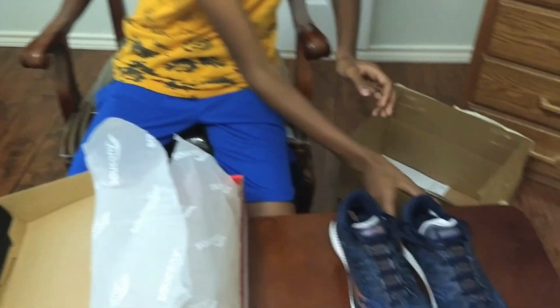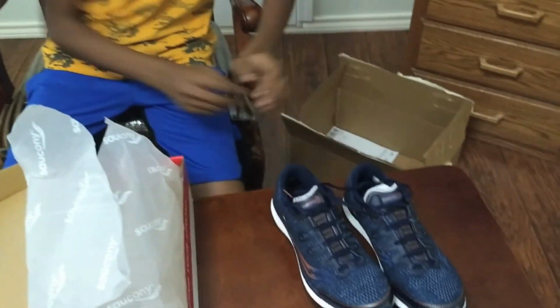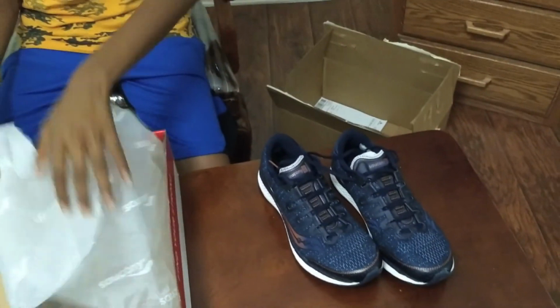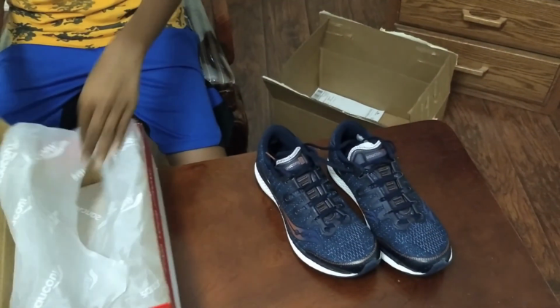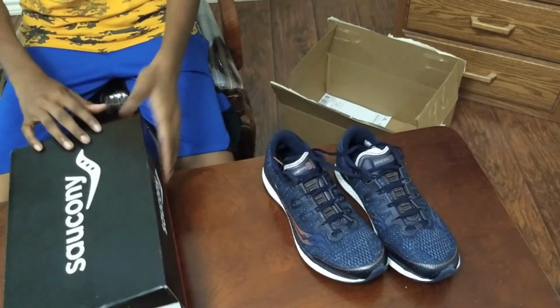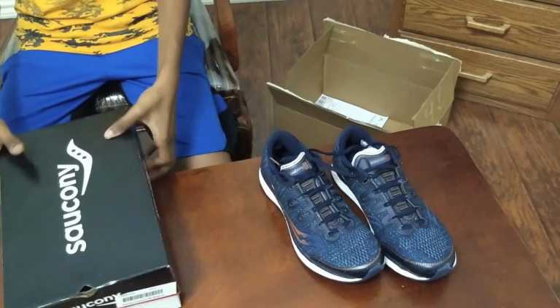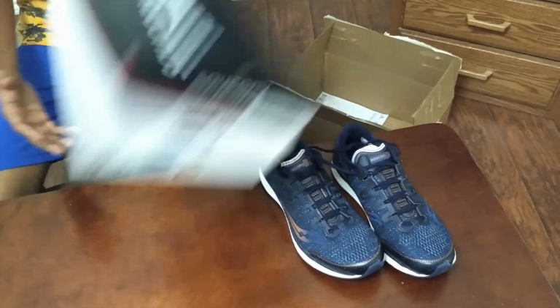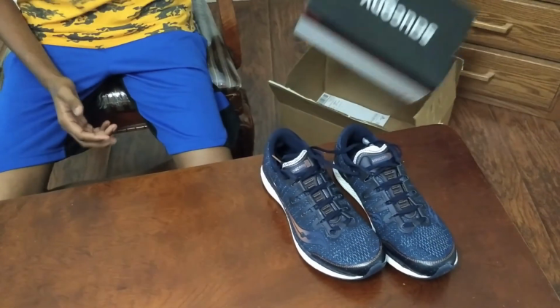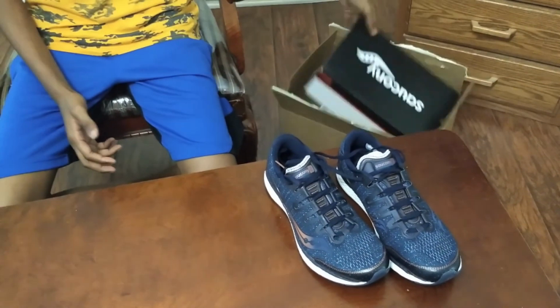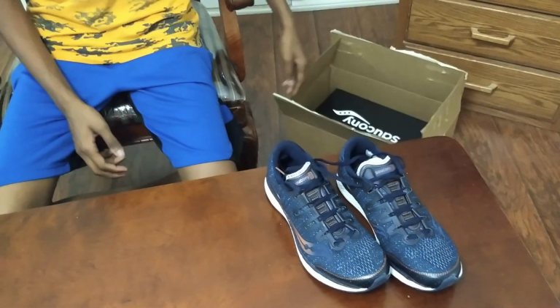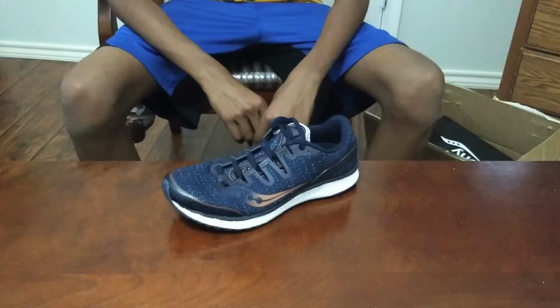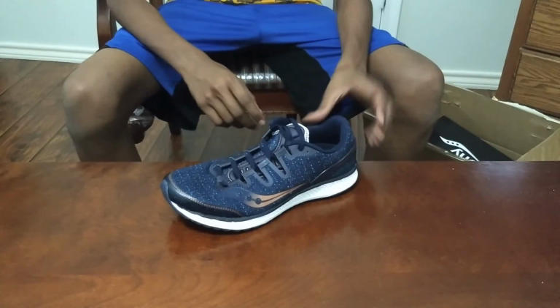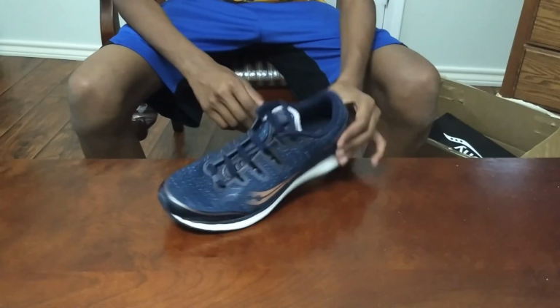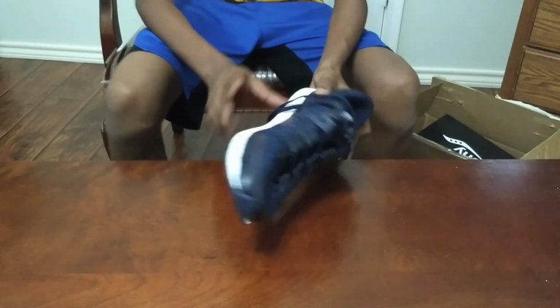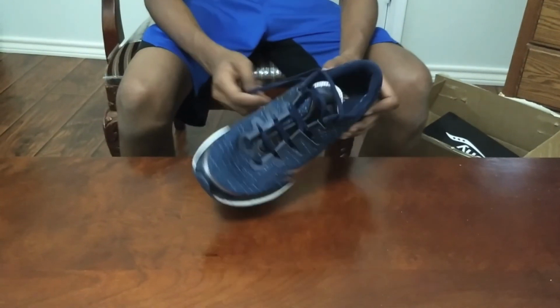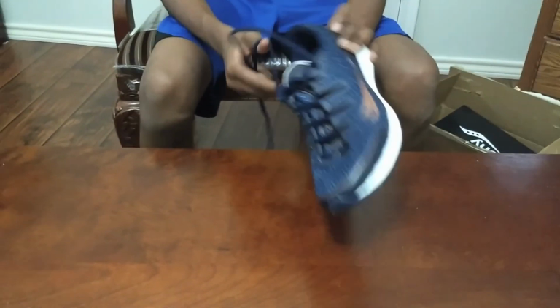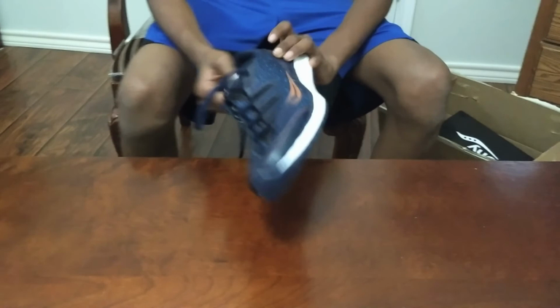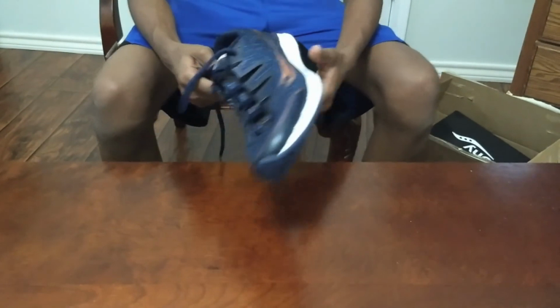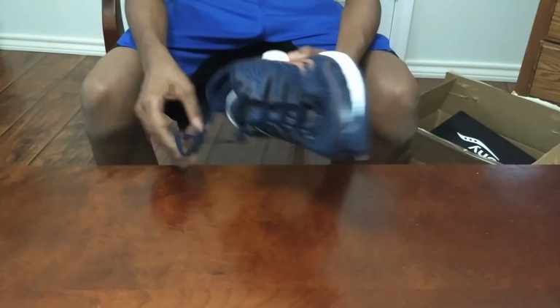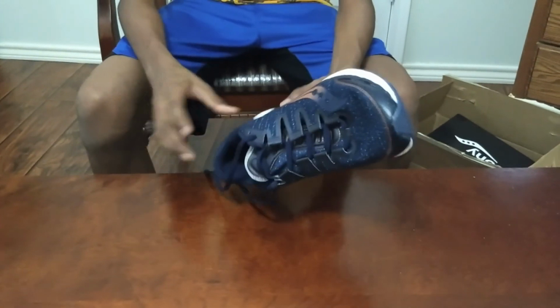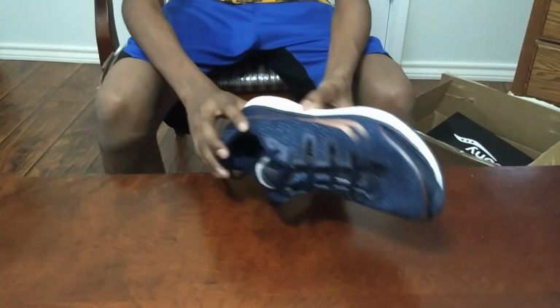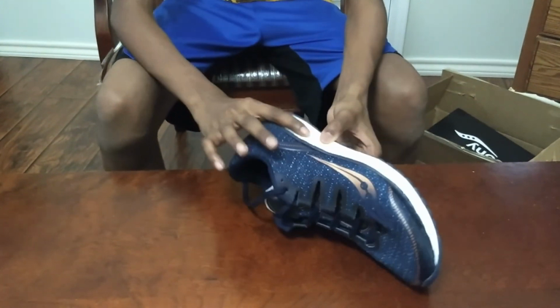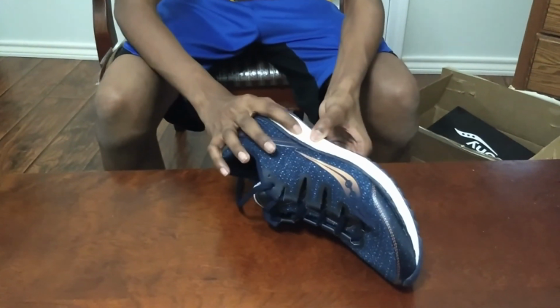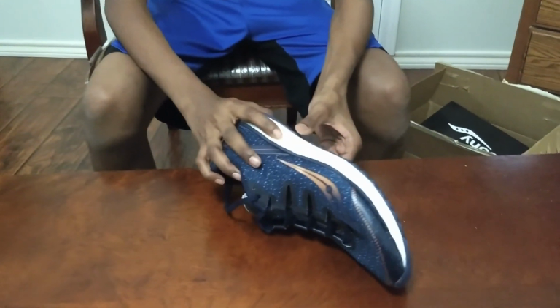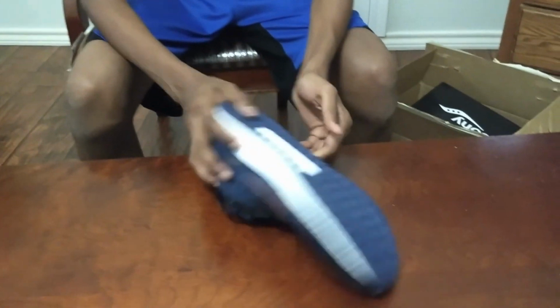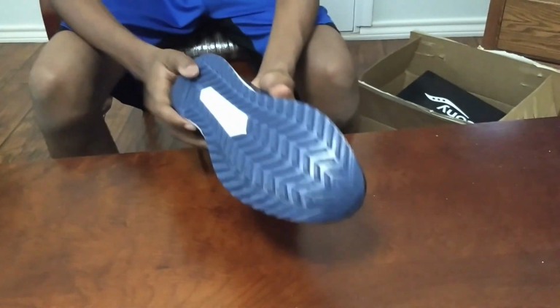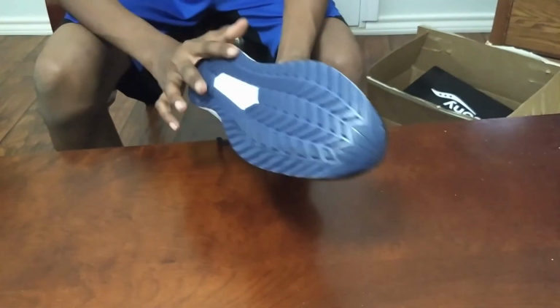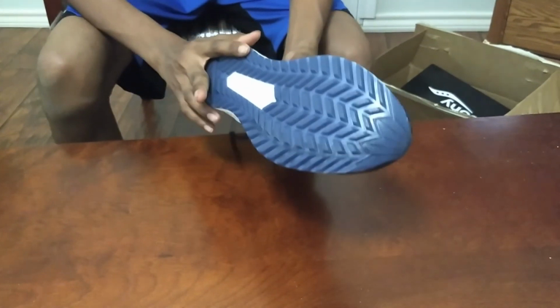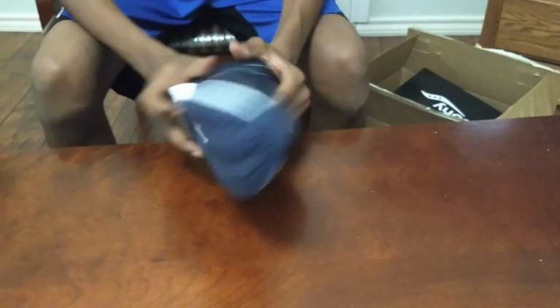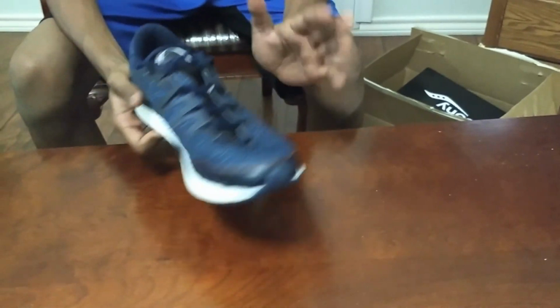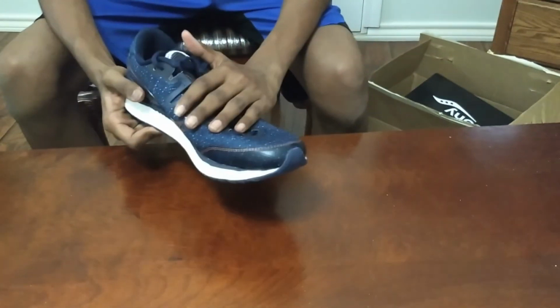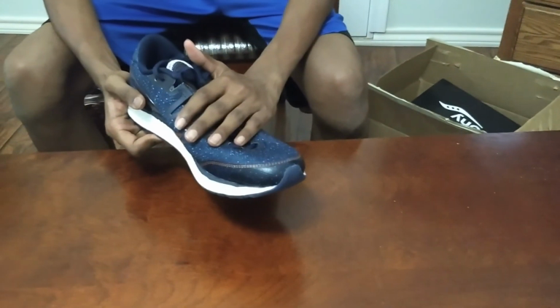This color is called Navy Denim Copper. The main features of the Saucony Freedom are the full-length Everun midsole, the crystal rubber on the bottom, and the ISOFIT technology.